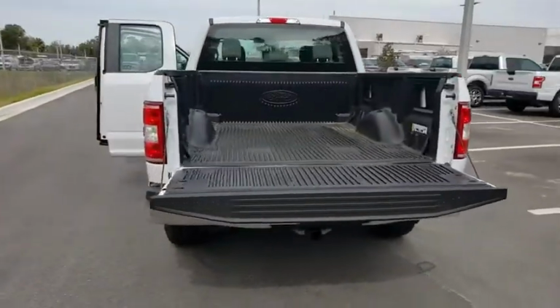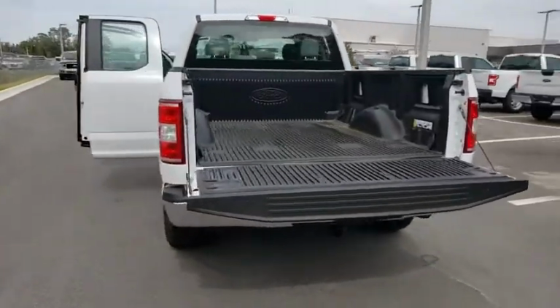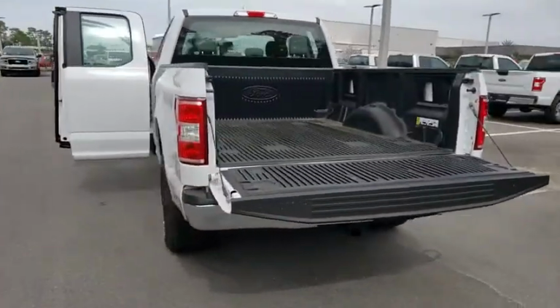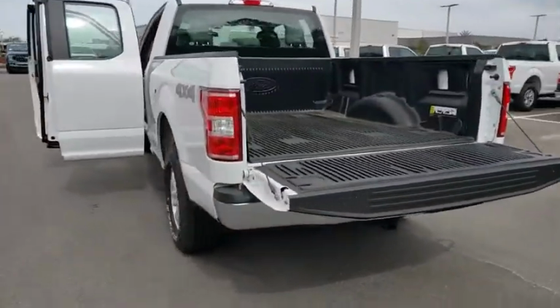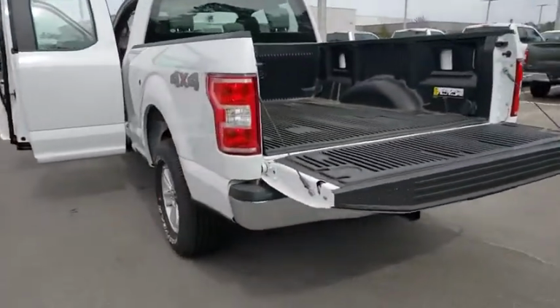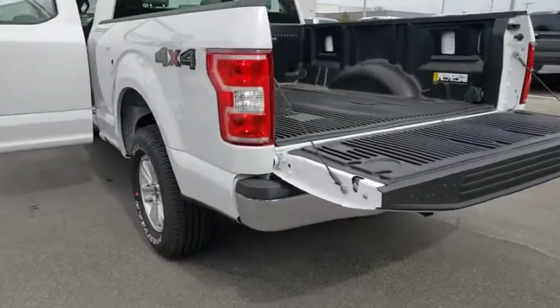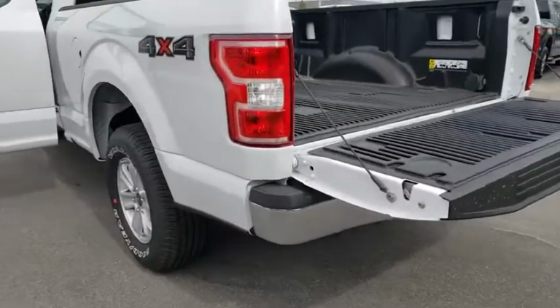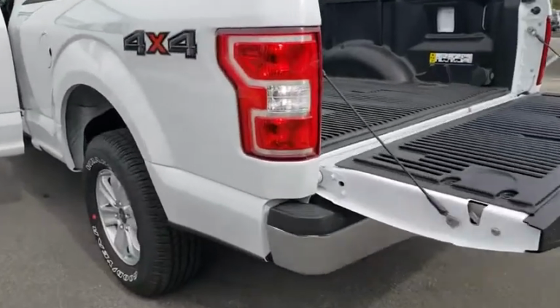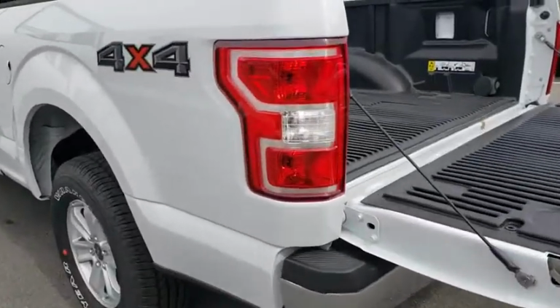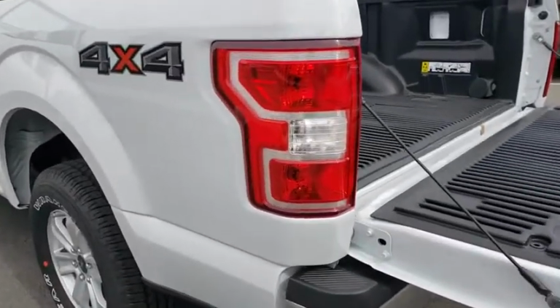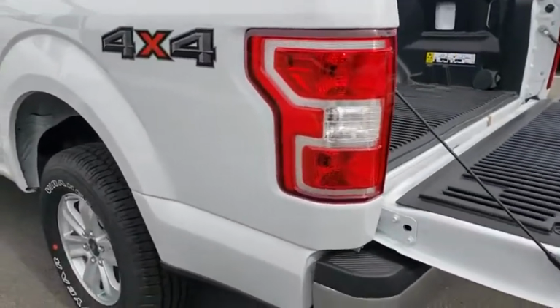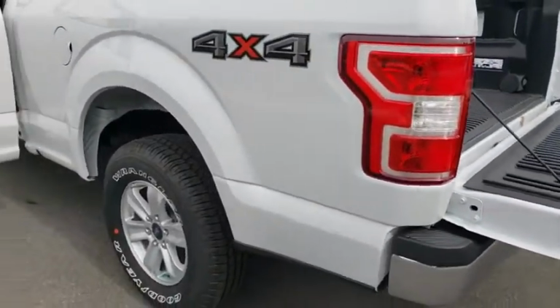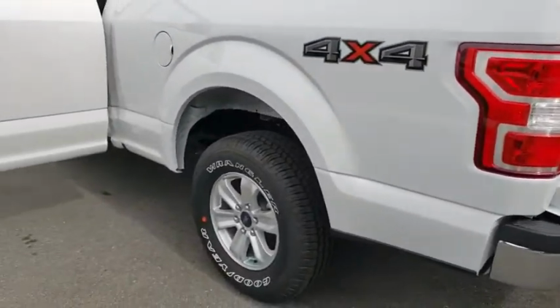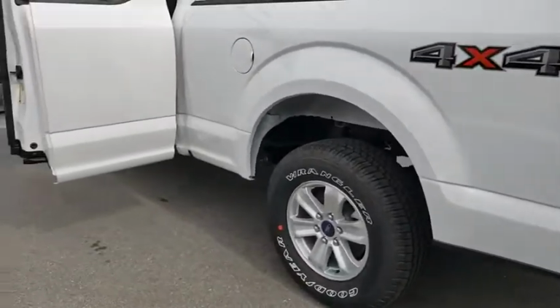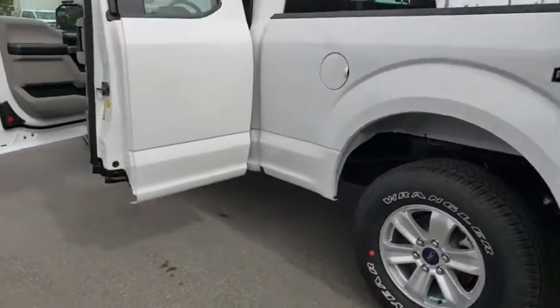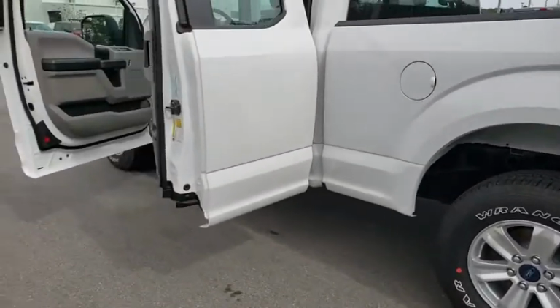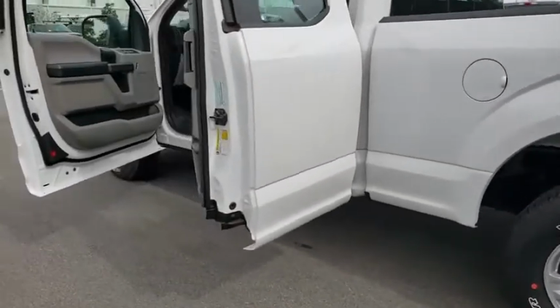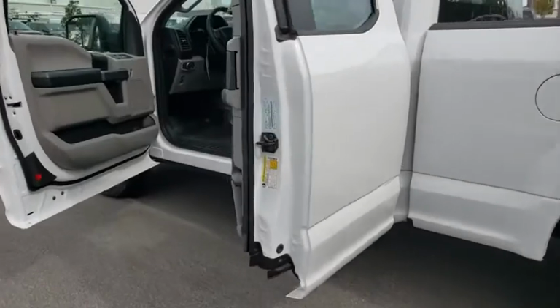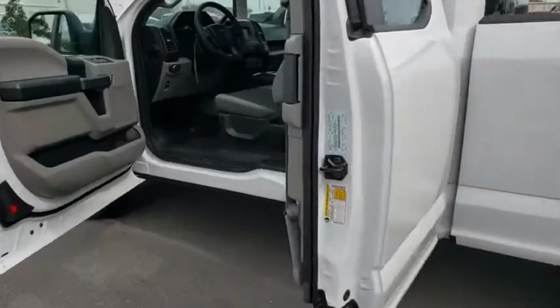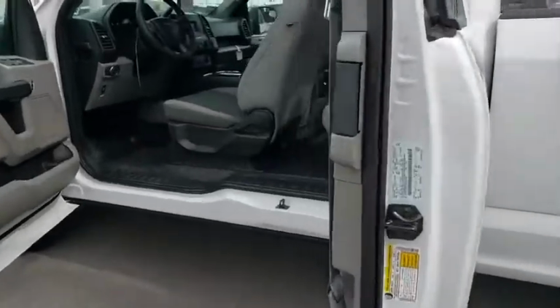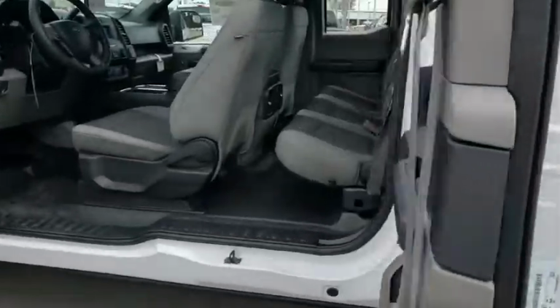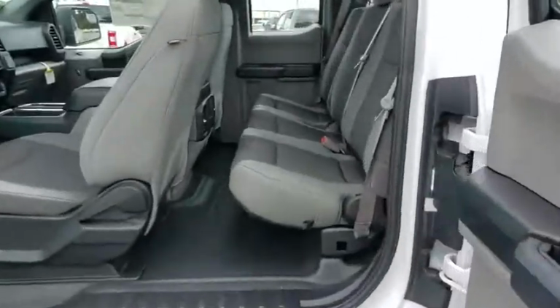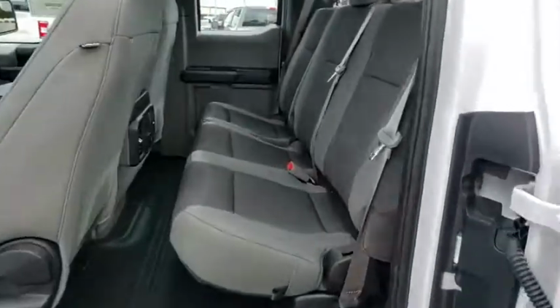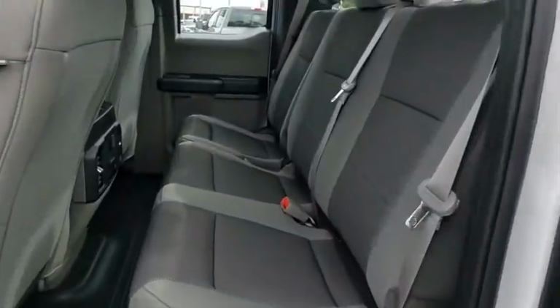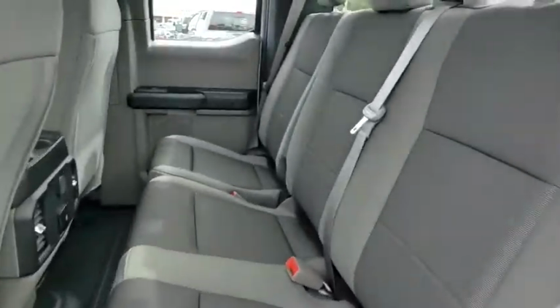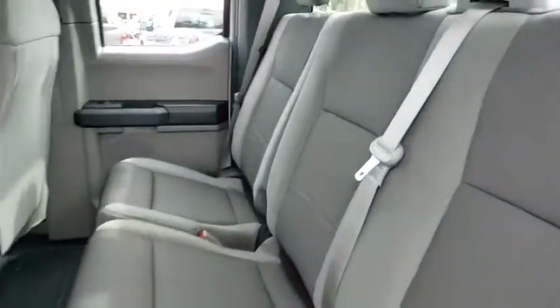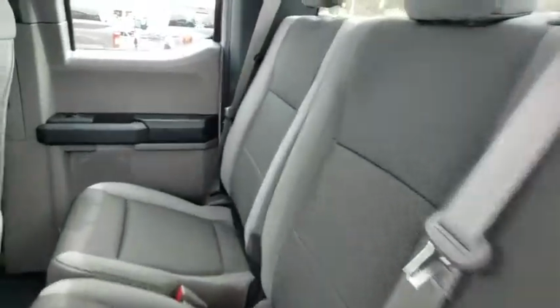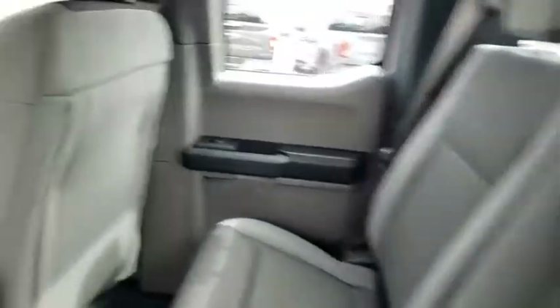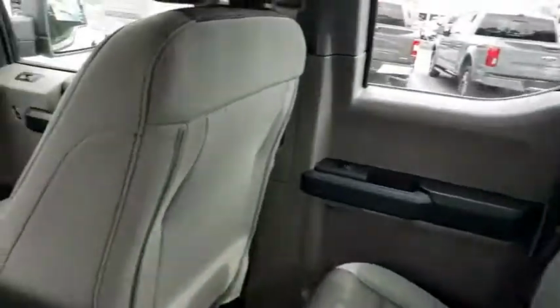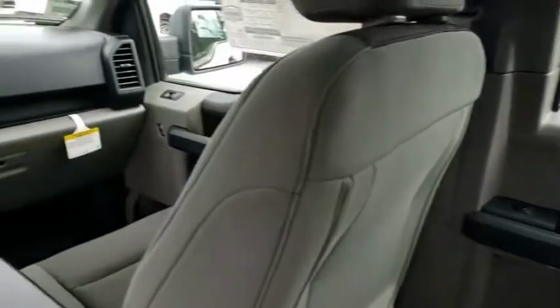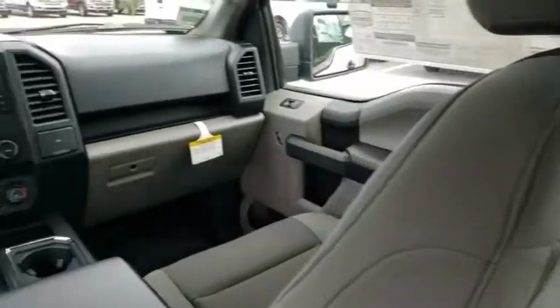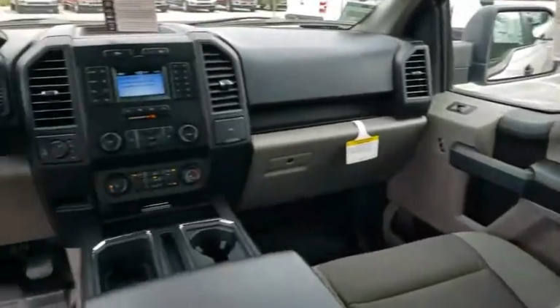AM-FM stereo radio. Passenger airbag. Rear head airbag. Auxiliary audio input. Daytime running lights. Brake assist. Cloth seat. Passenger vanity mirror. Steel wheels. Split bench seat. Pass-through rear seat.